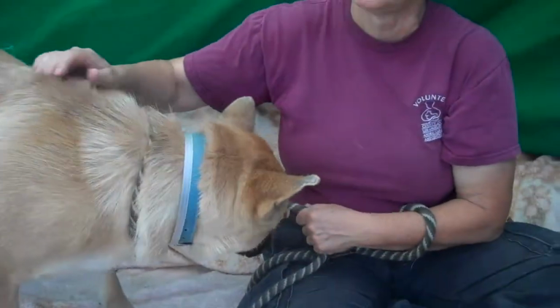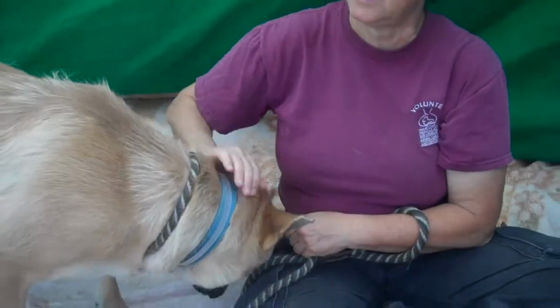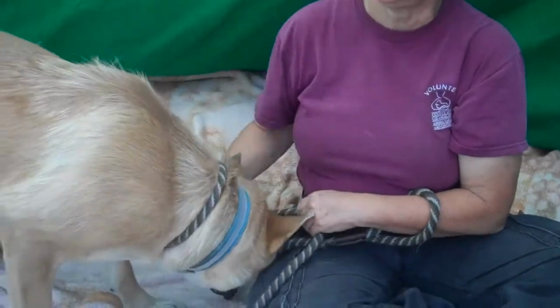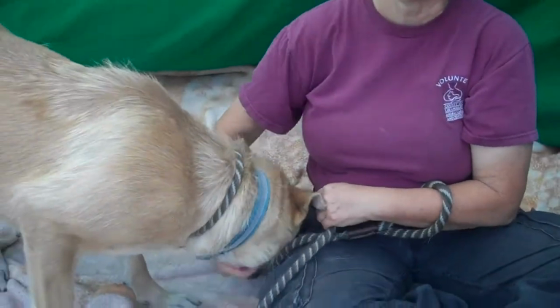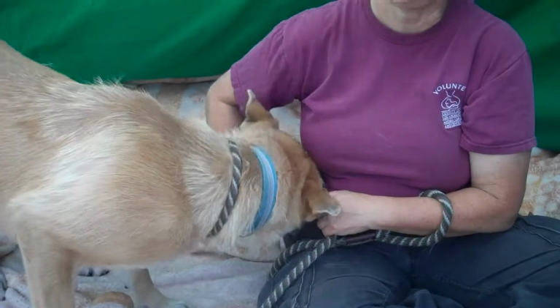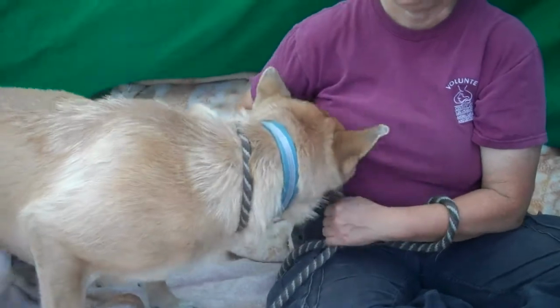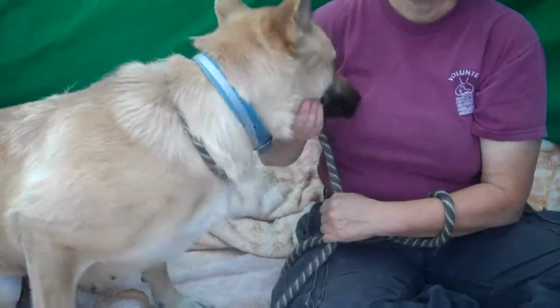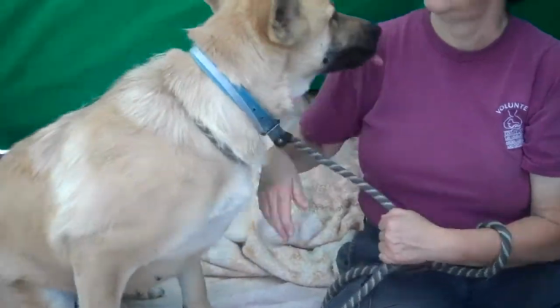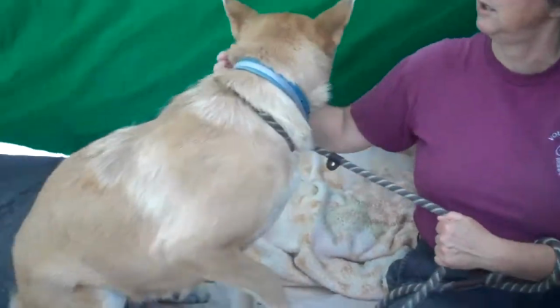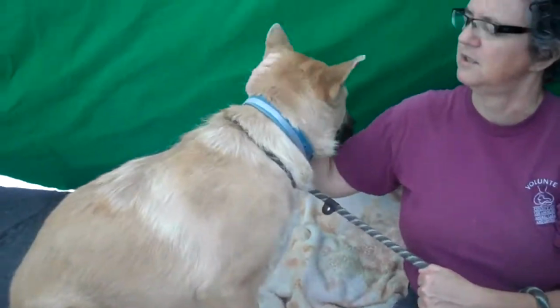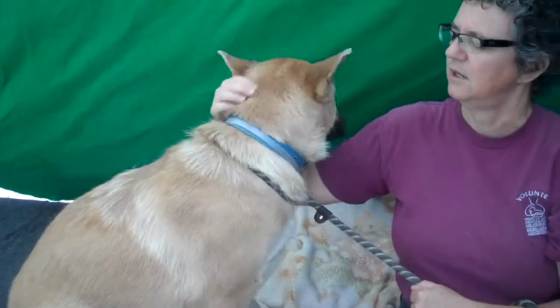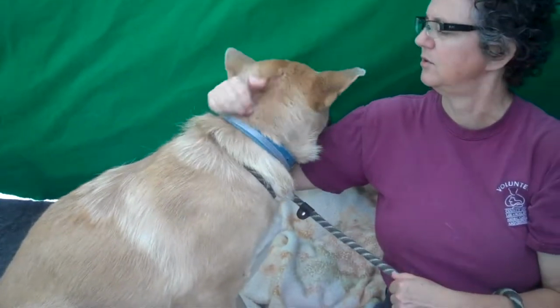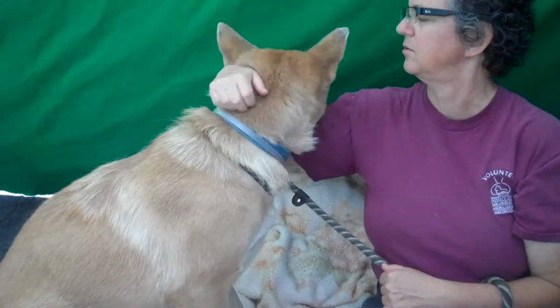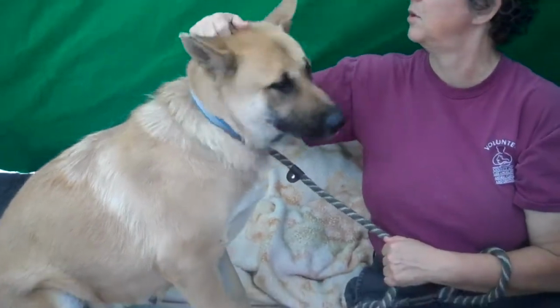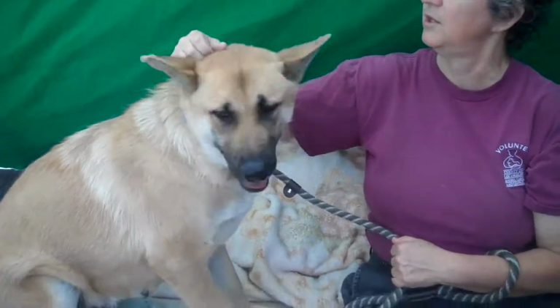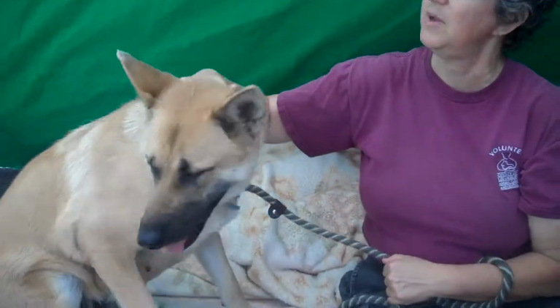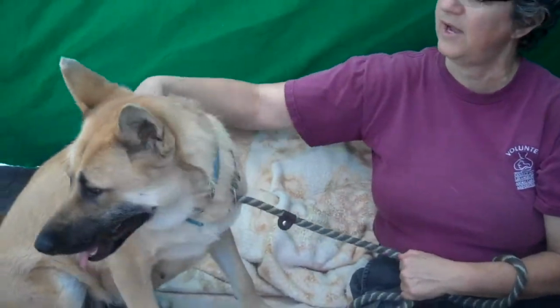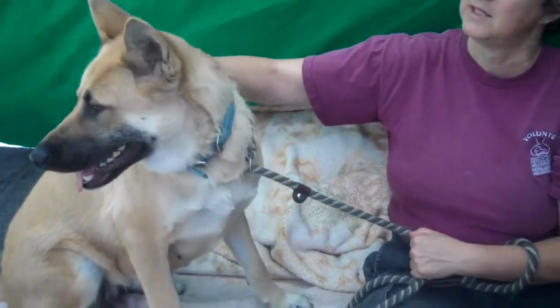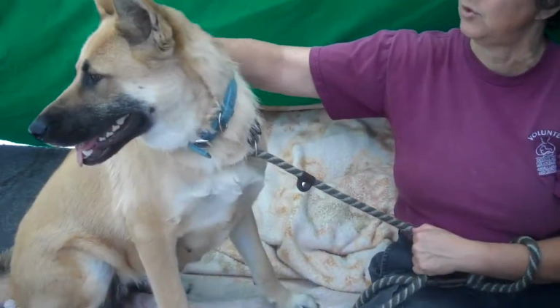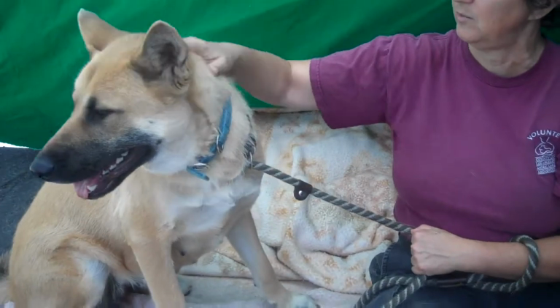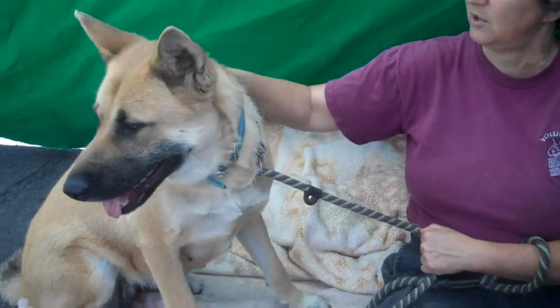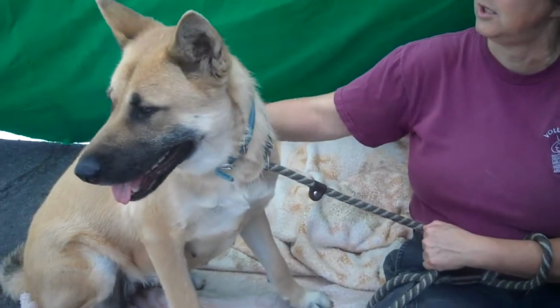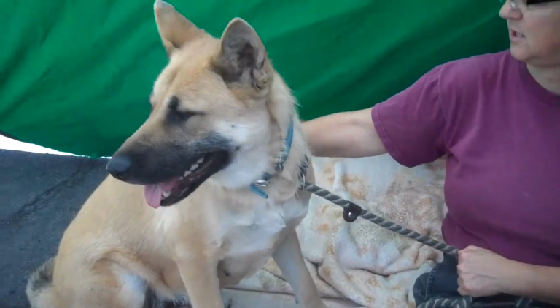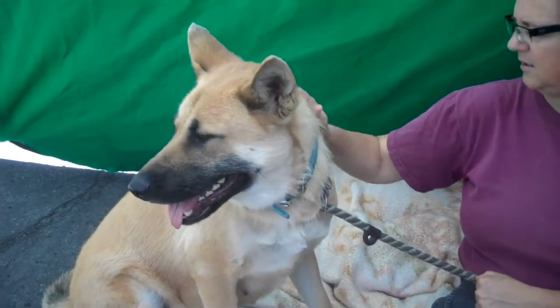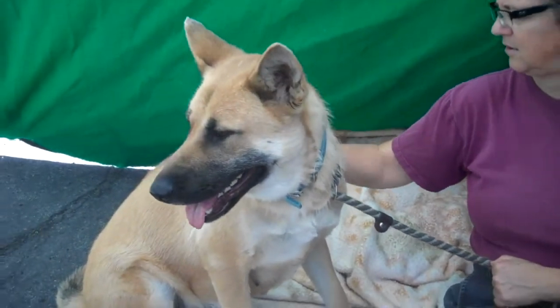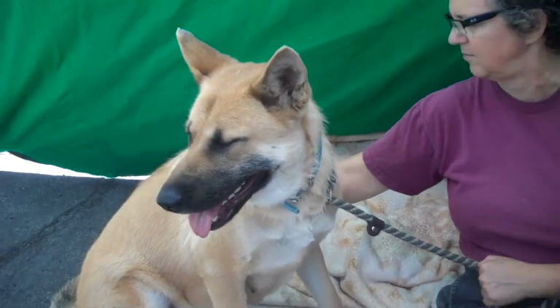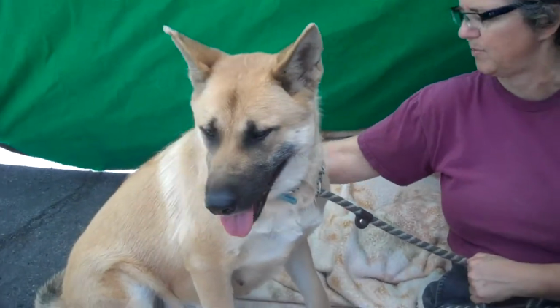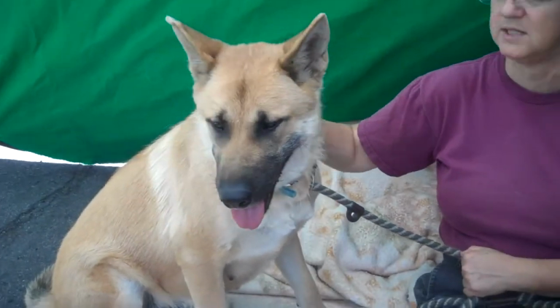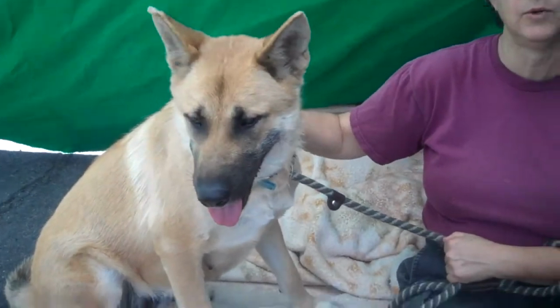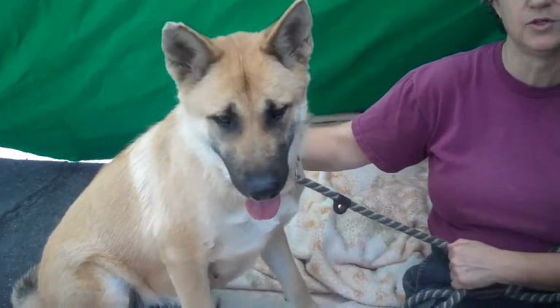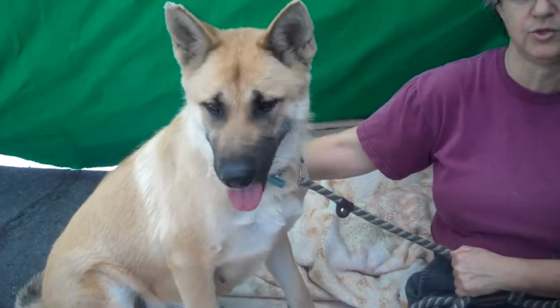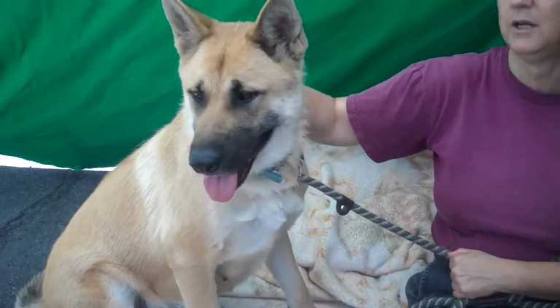She's got nice medium energy. She walks nicely on leash. I think she may have had some training, but I think she needs more positive reinforcement training.